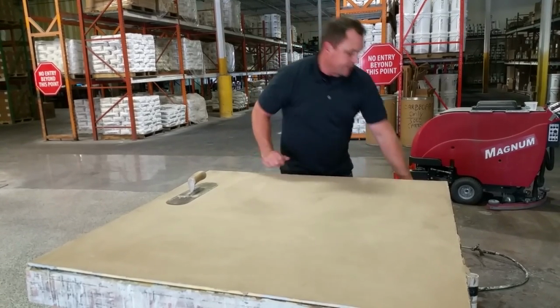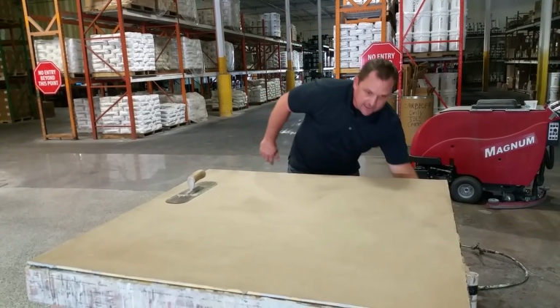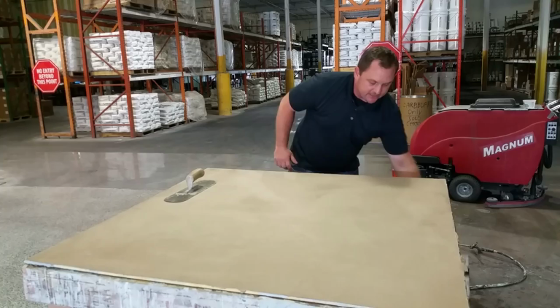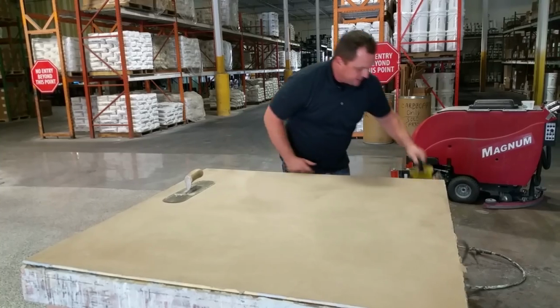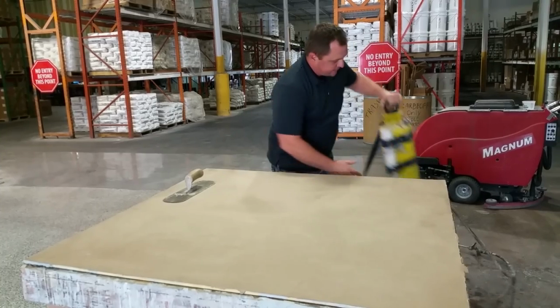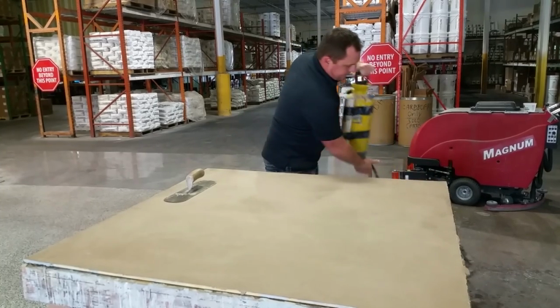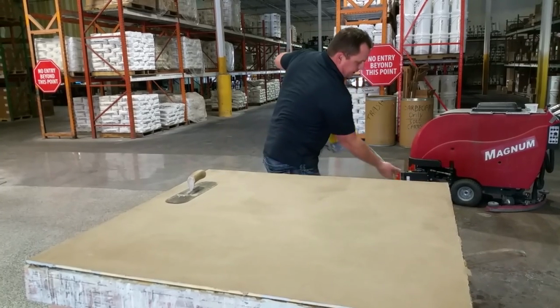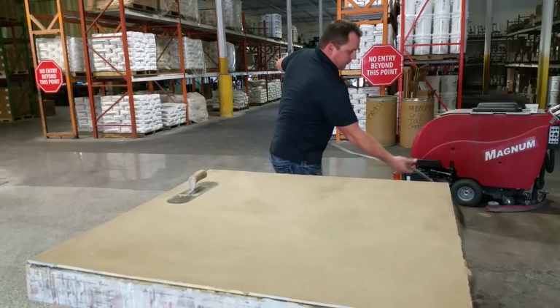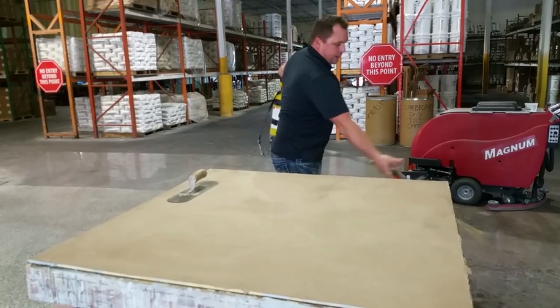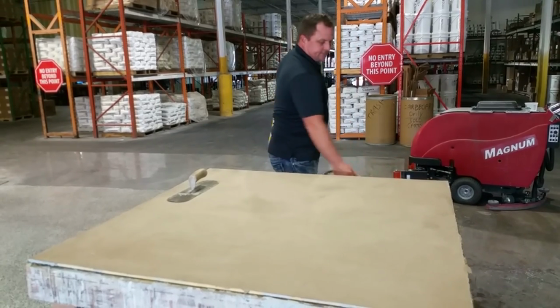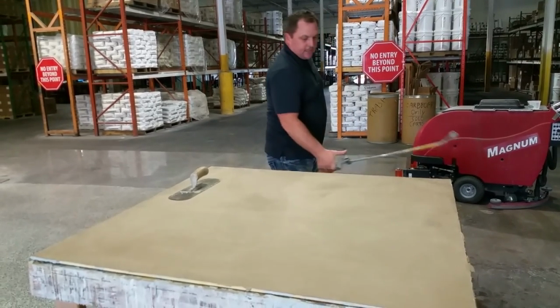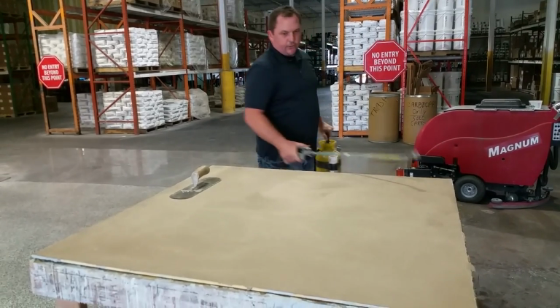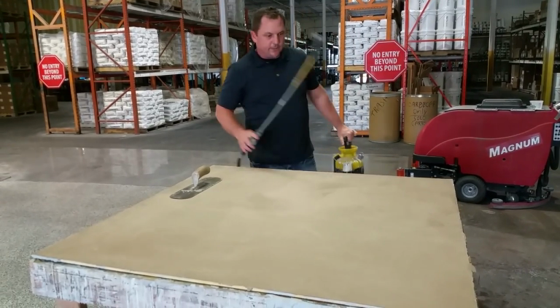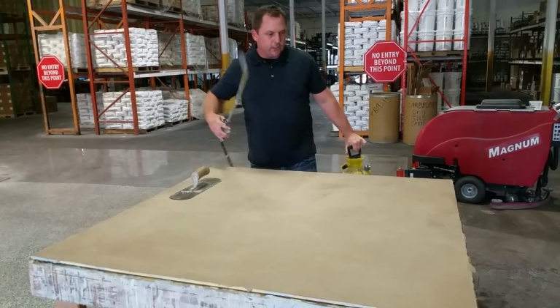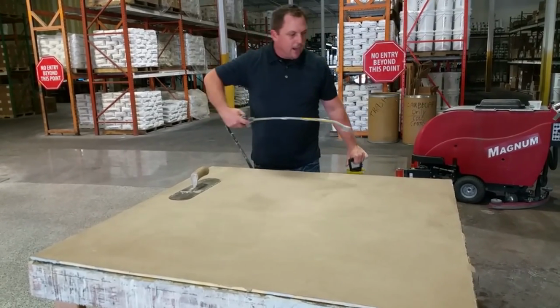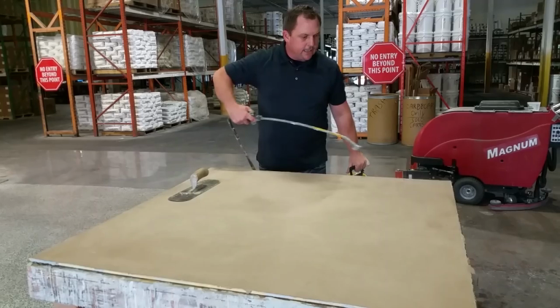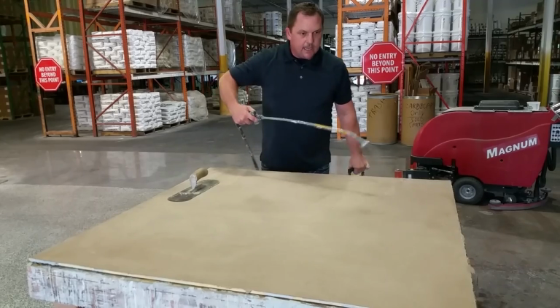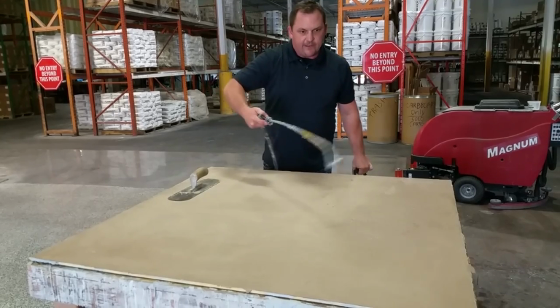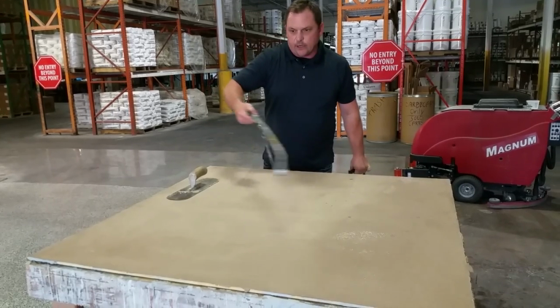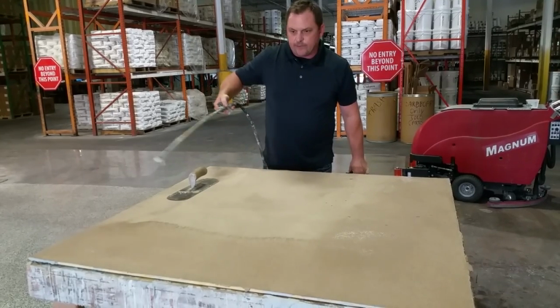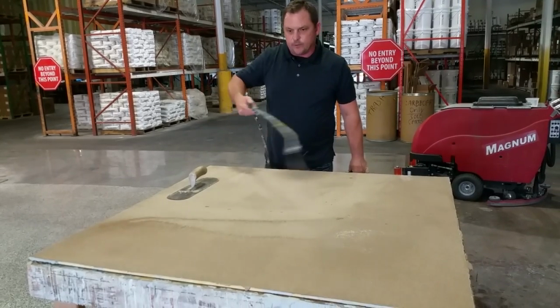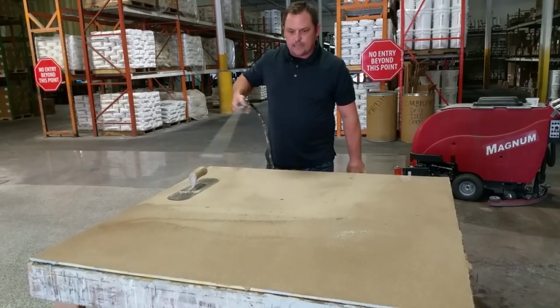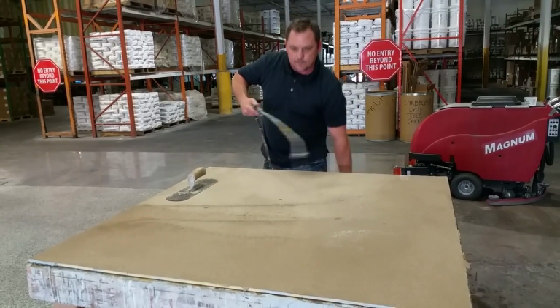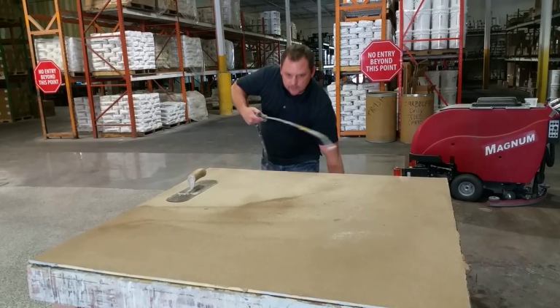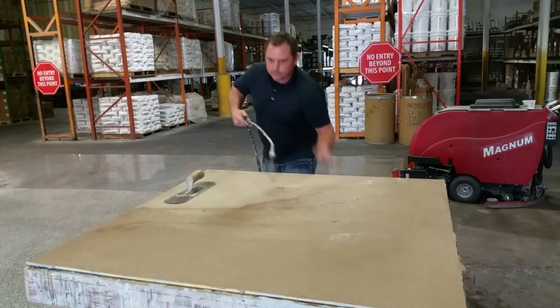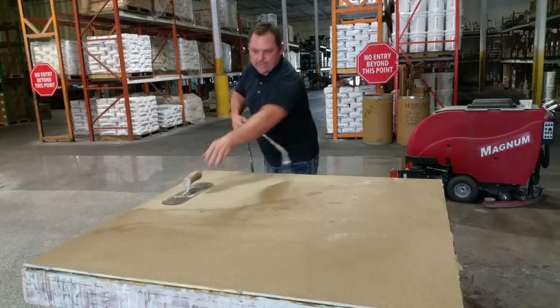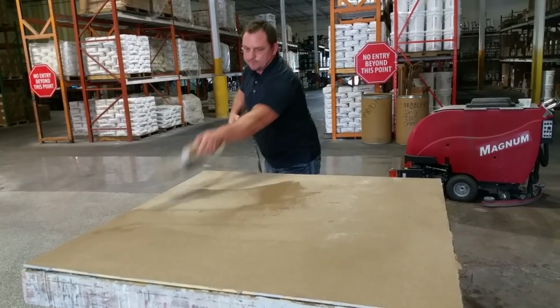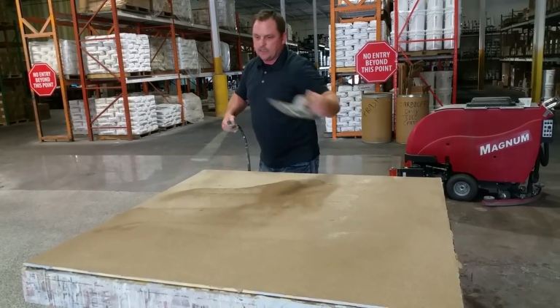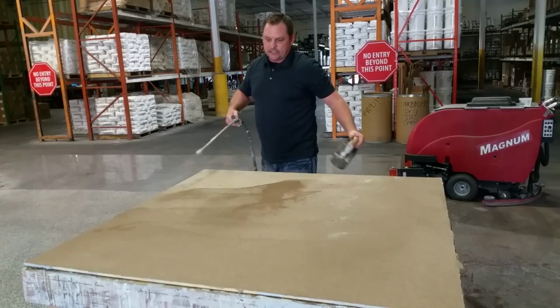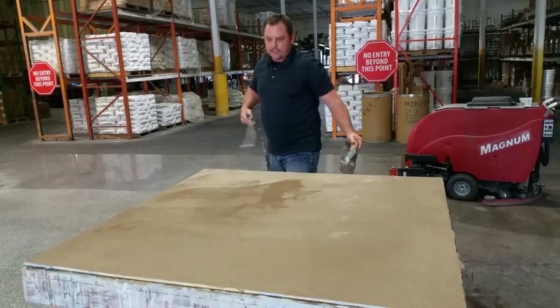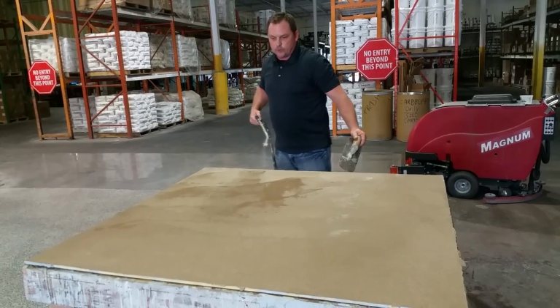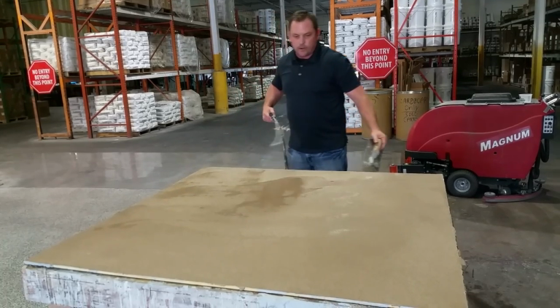We start off by saturating the surface with water. This will help ensure a good bond and prevent the coating that you're putting on top from drying out. It actually makes it easier to work with.